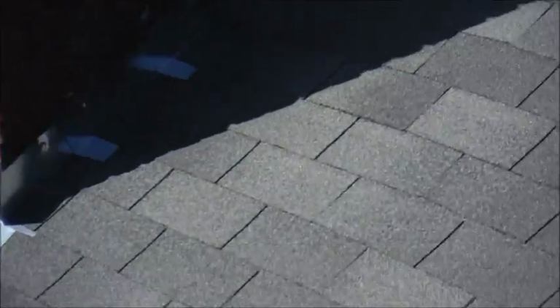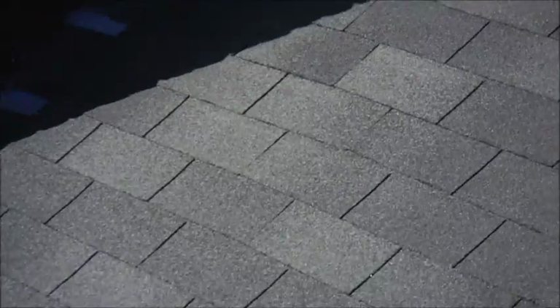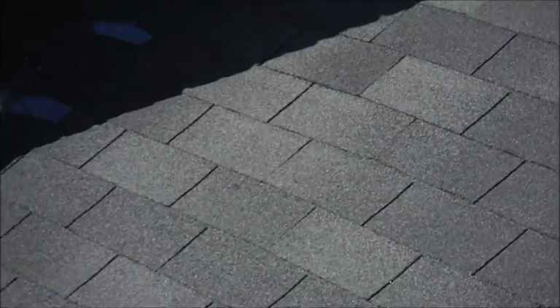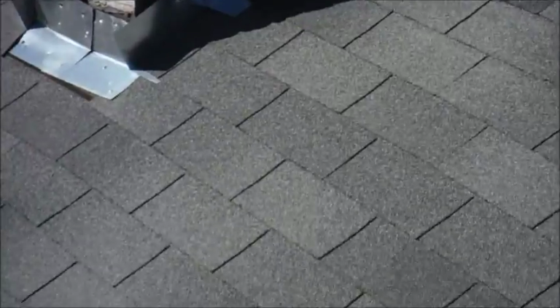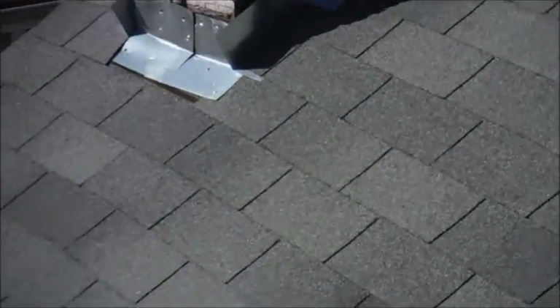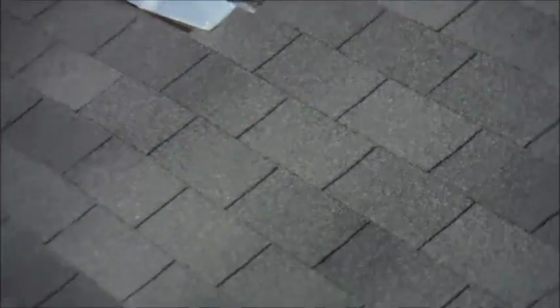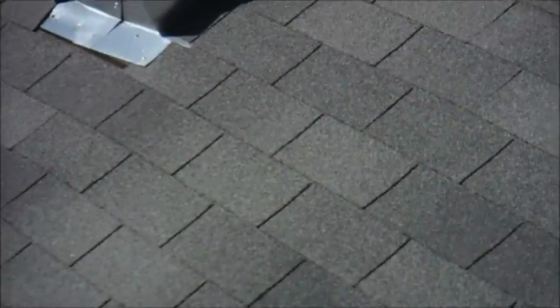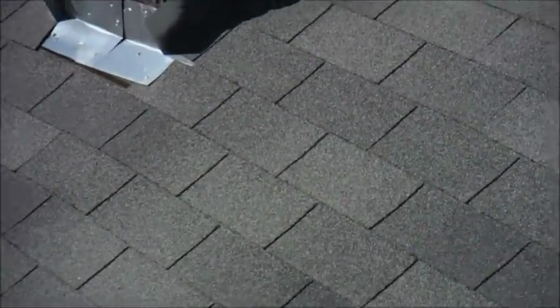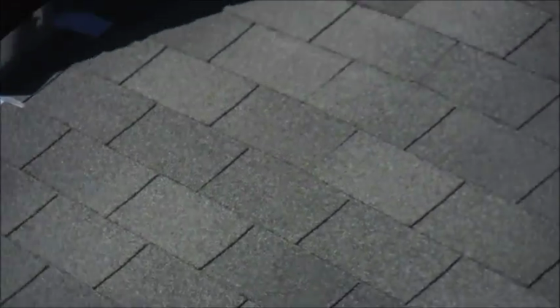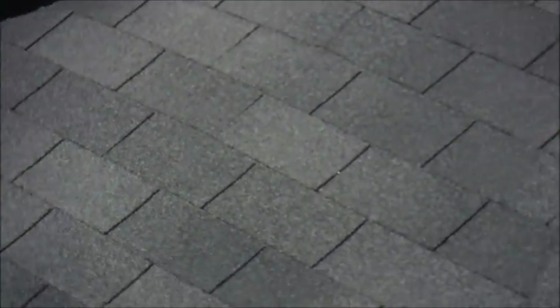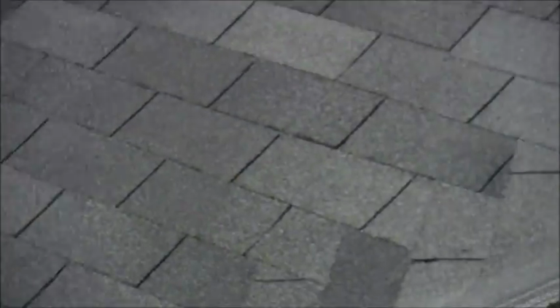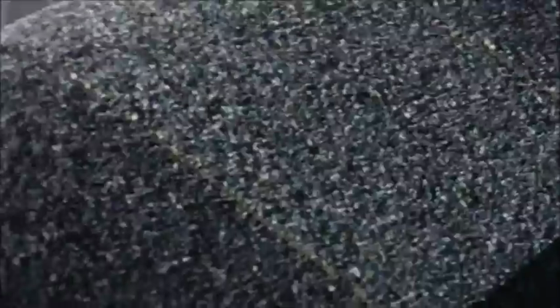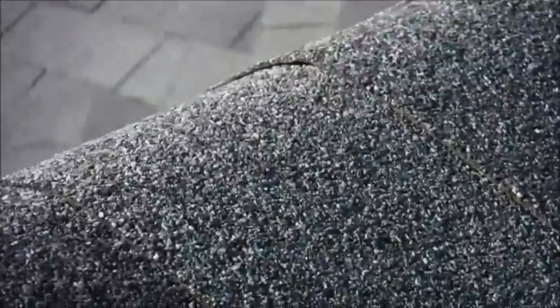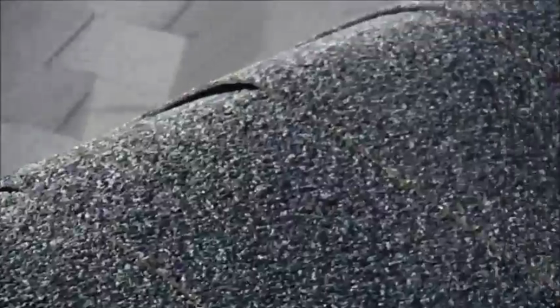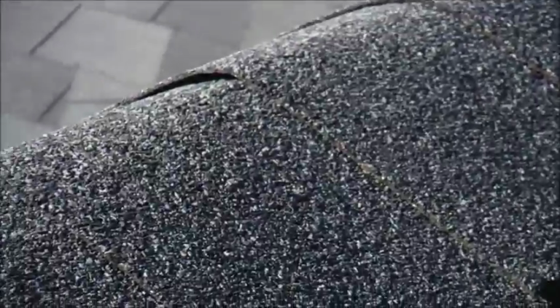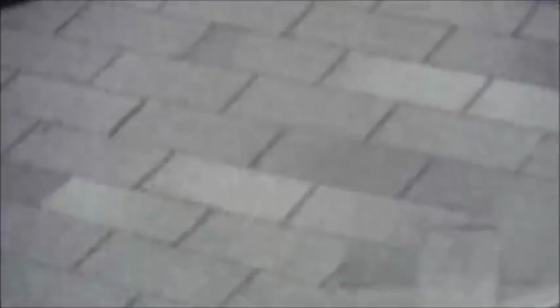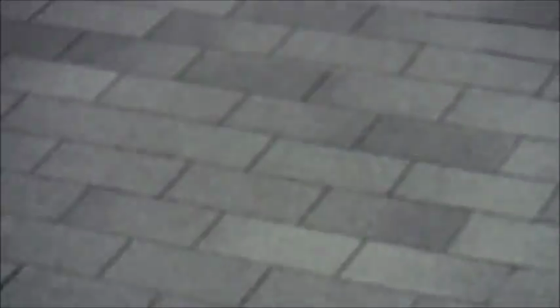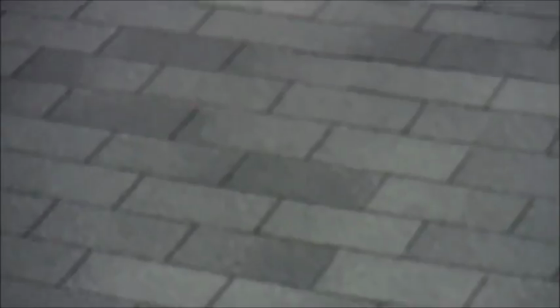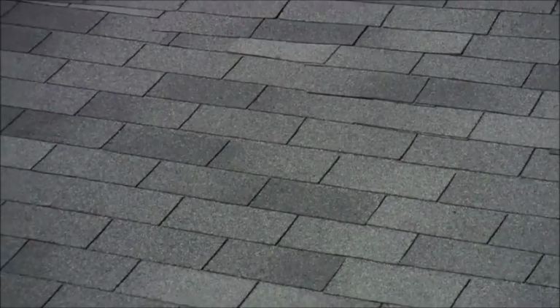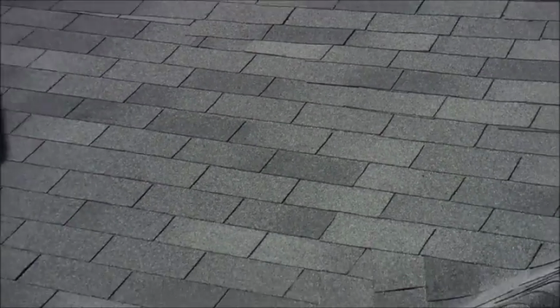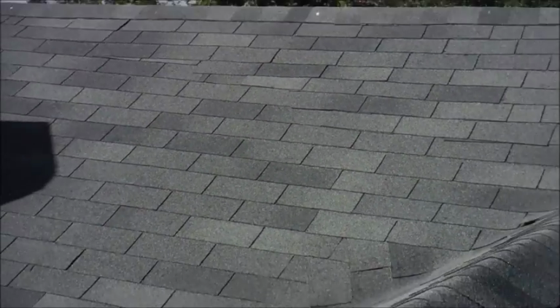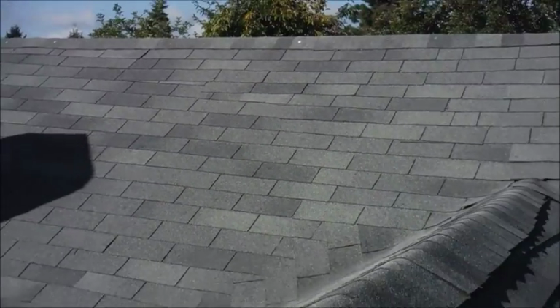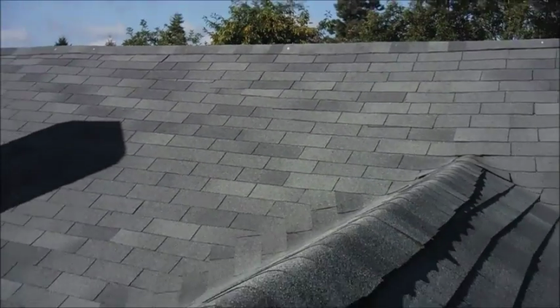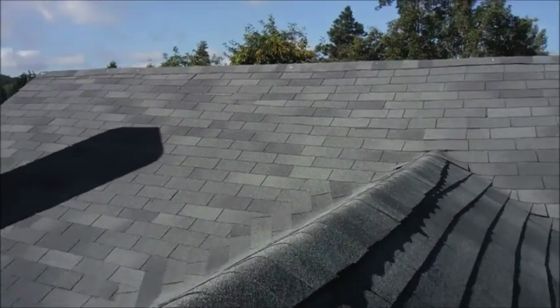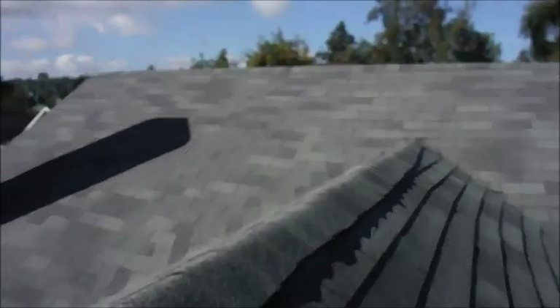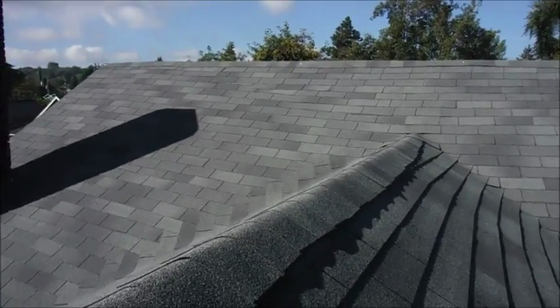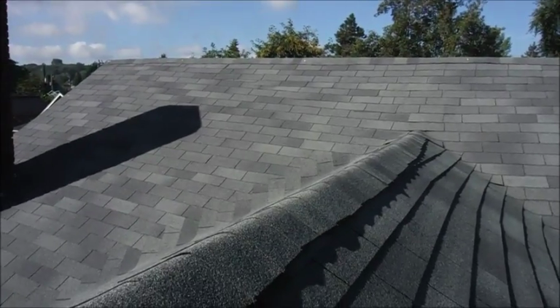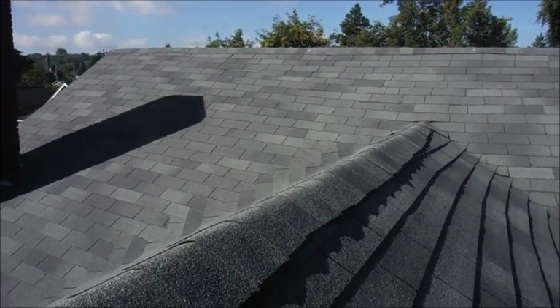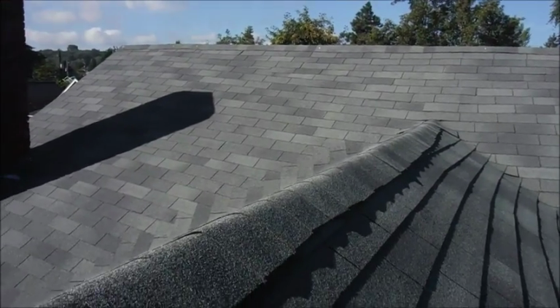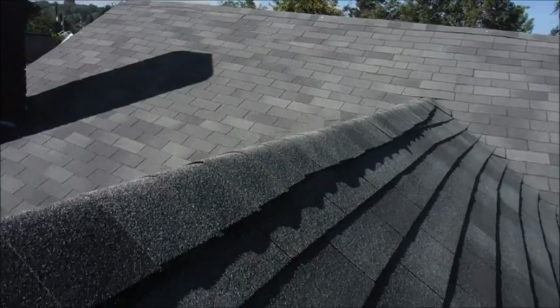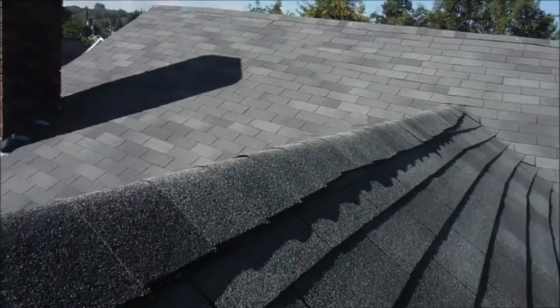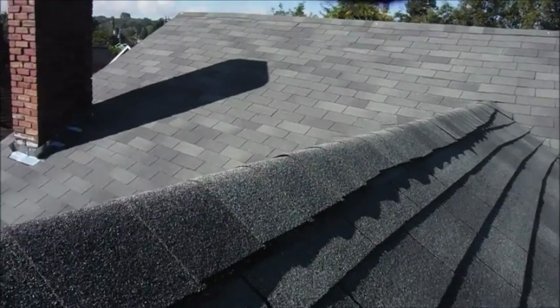It's a steep roof so I've got to be careful about my own safety. Anyway, just another great reason you want to have Property Inspector LLC inspect your home — even when it looks new from the ground, a lot of things can be wrong. So anyway, Jim for the day, have a great one.